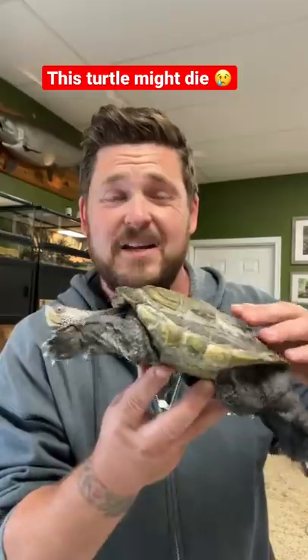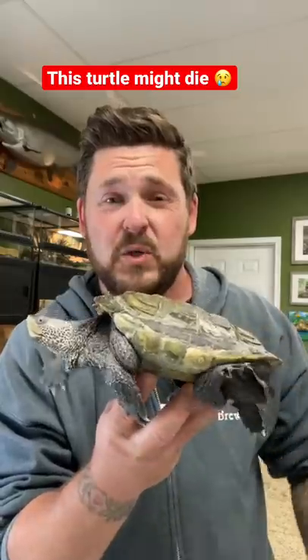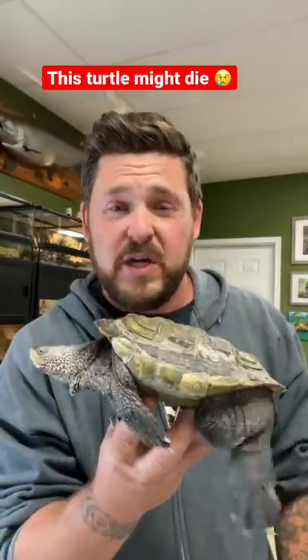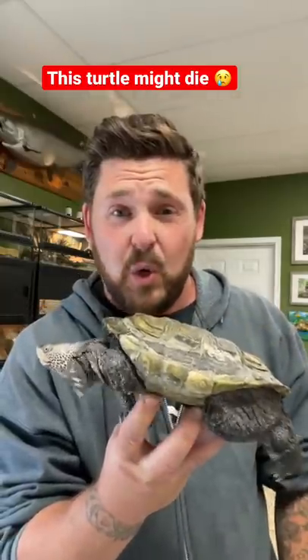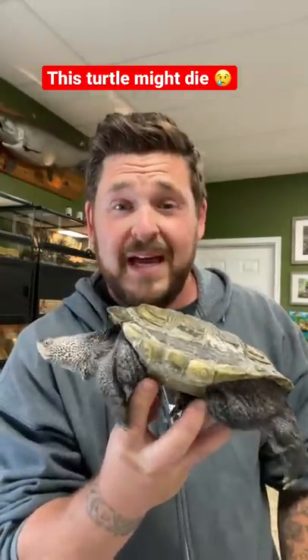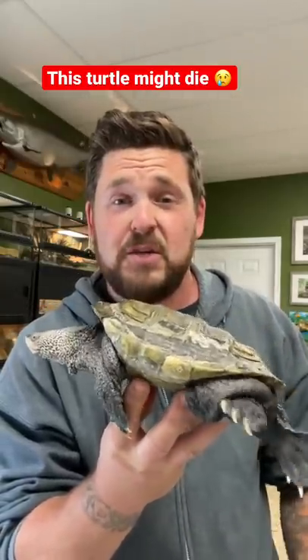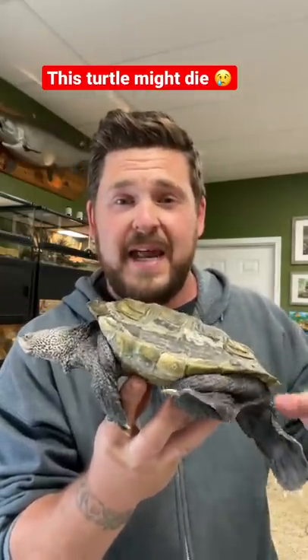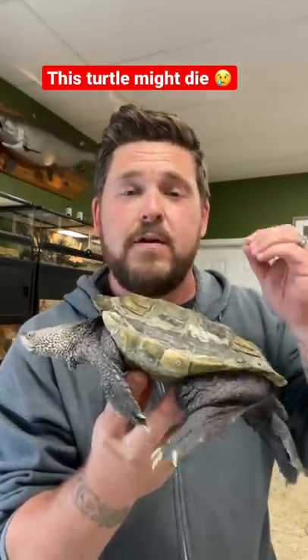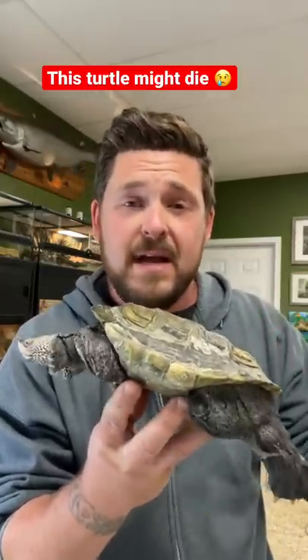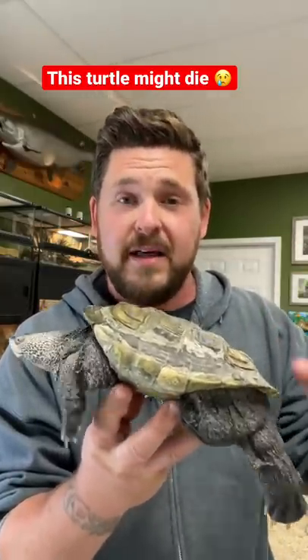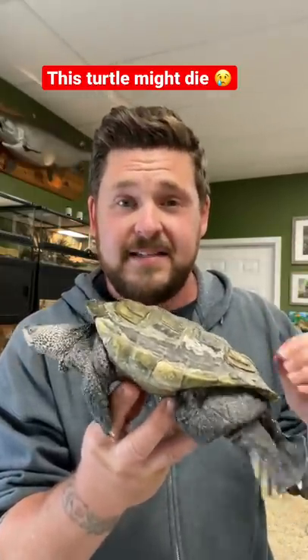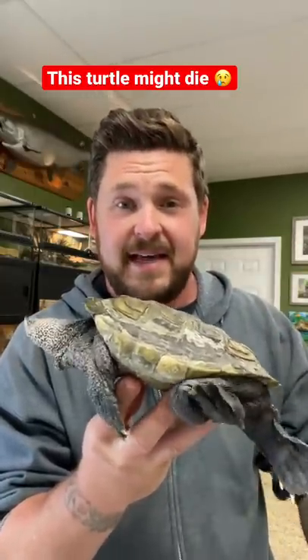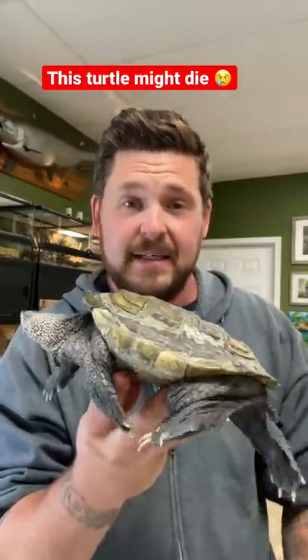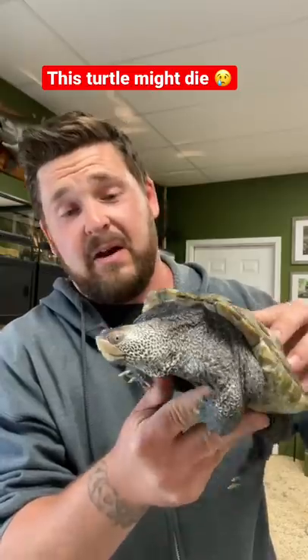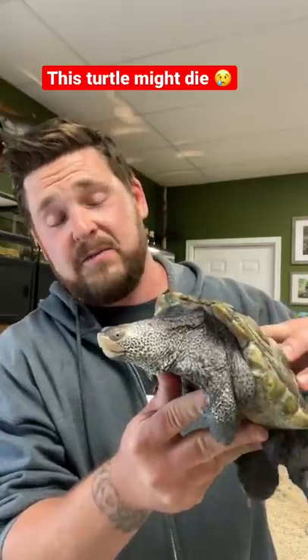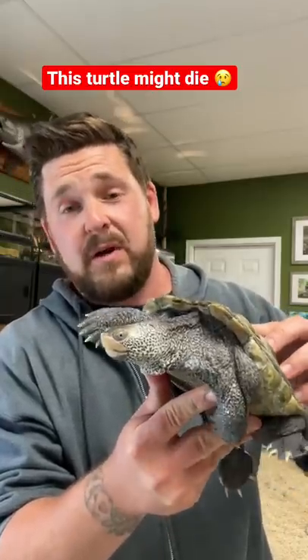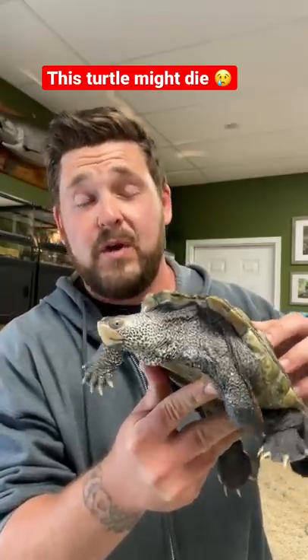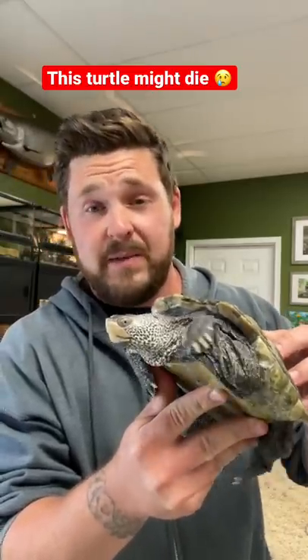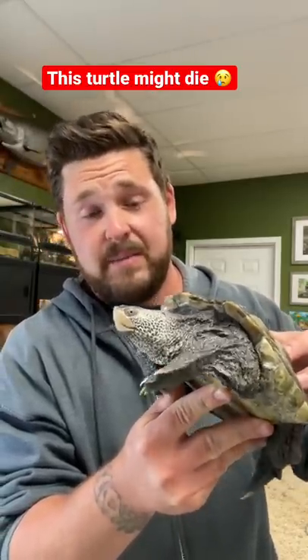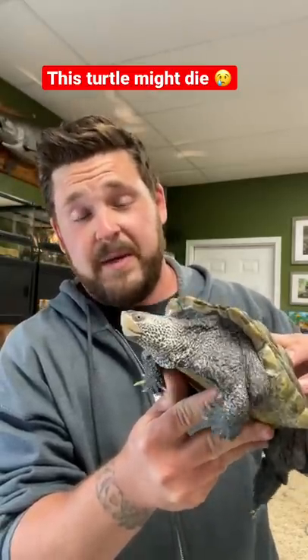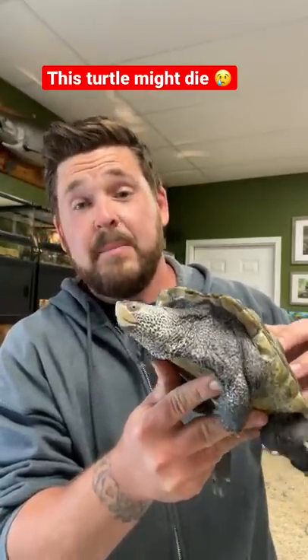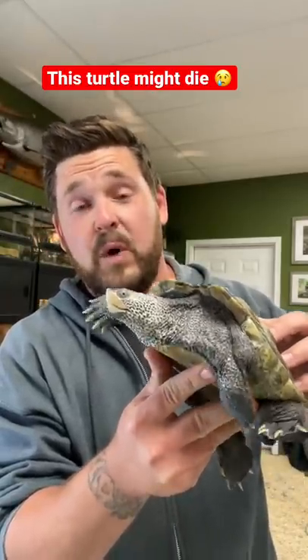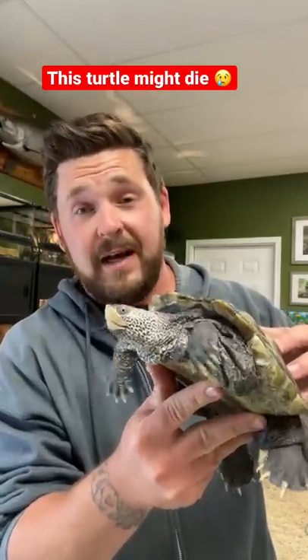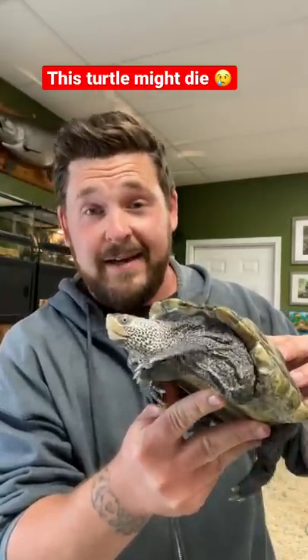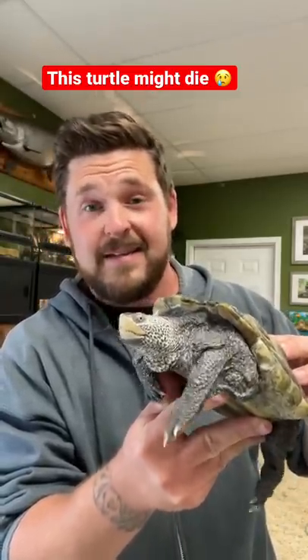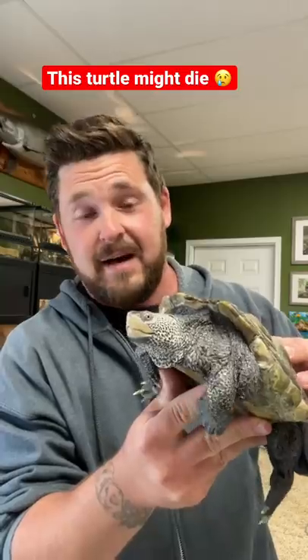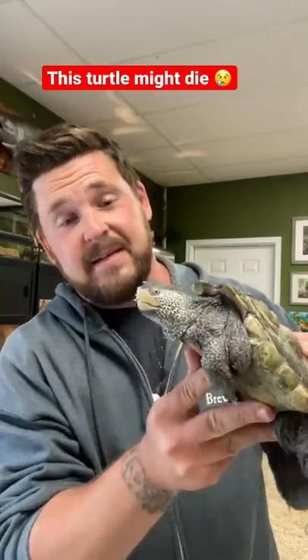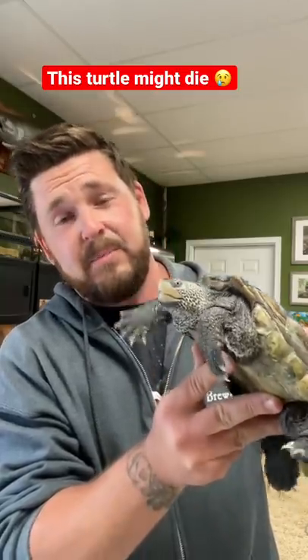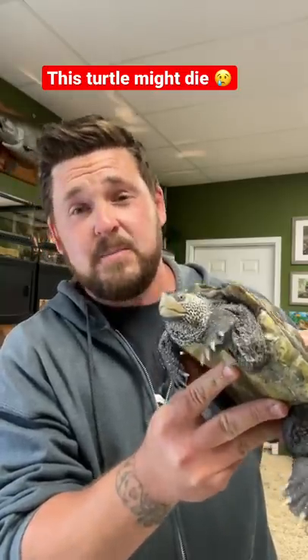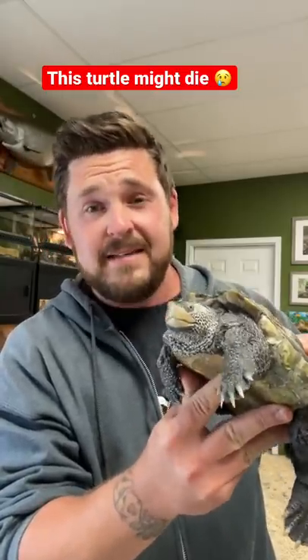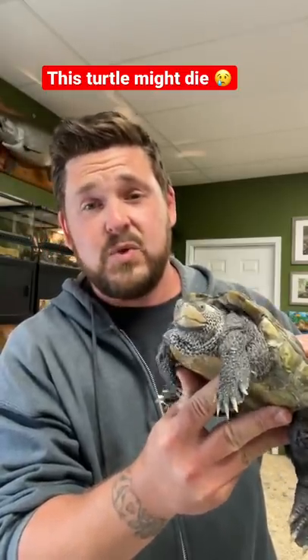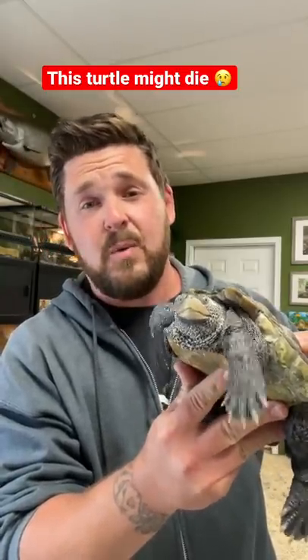This terrapin is only two years old and she shouldn't be anywhere near this size yet. We've got our hands full with her and we have no idea what the outcome is going to be, but wish her luck and us in the comments. Please, please do your homework.